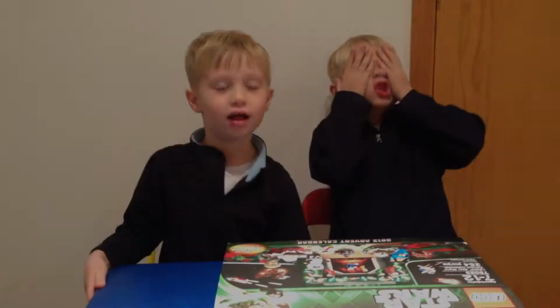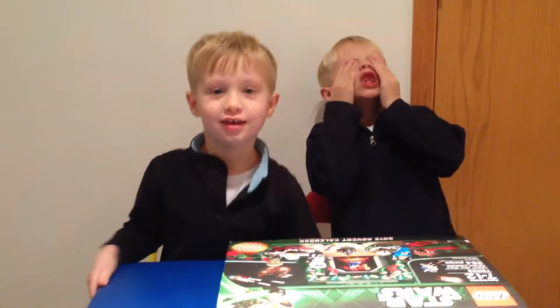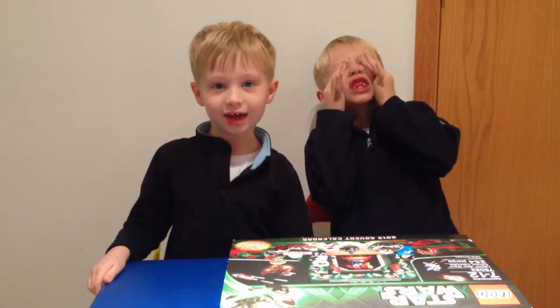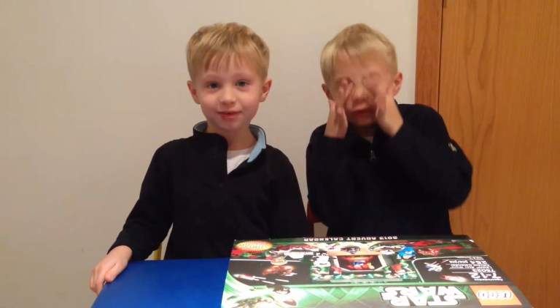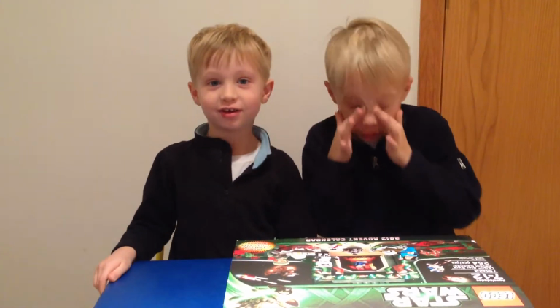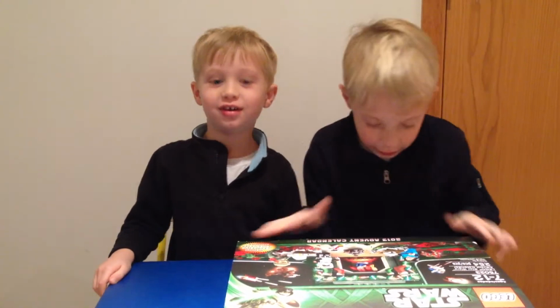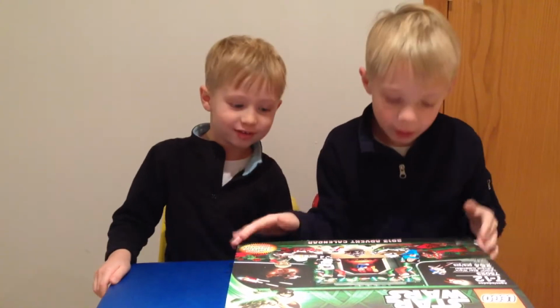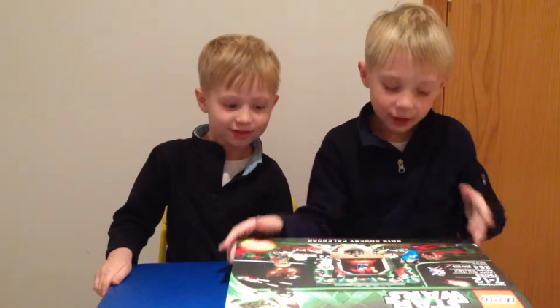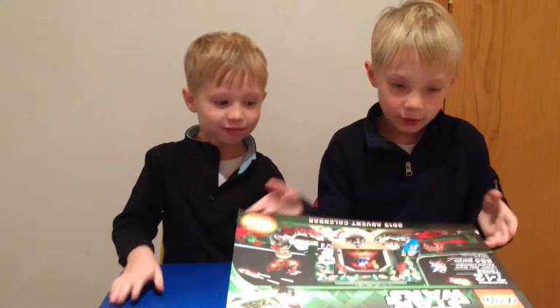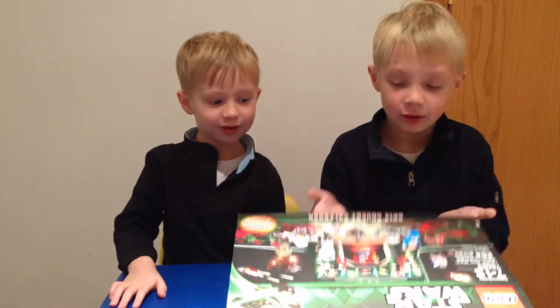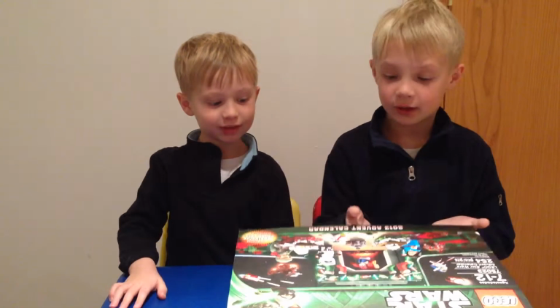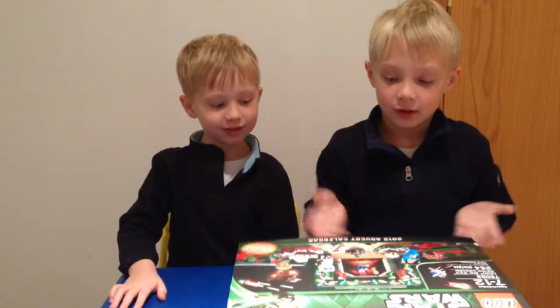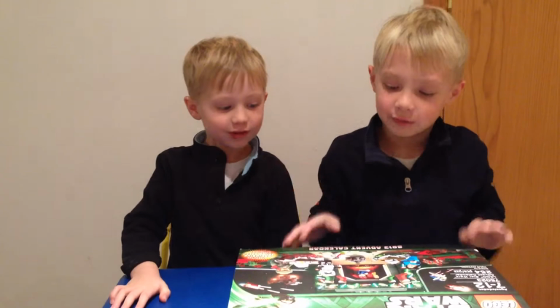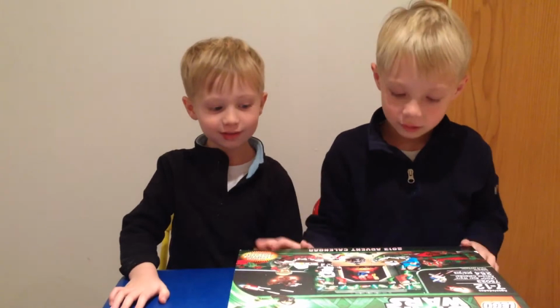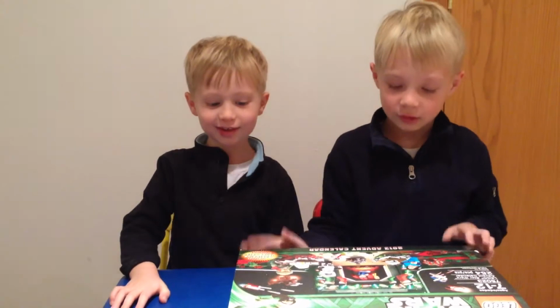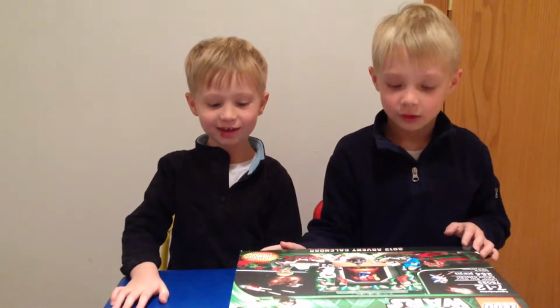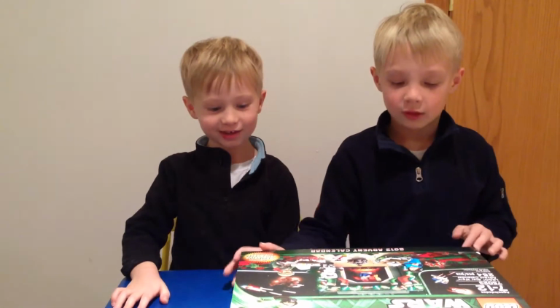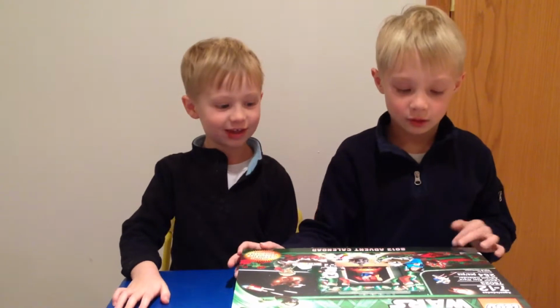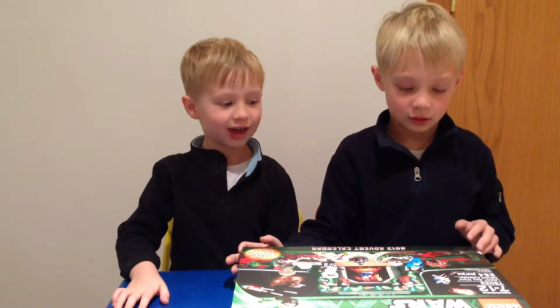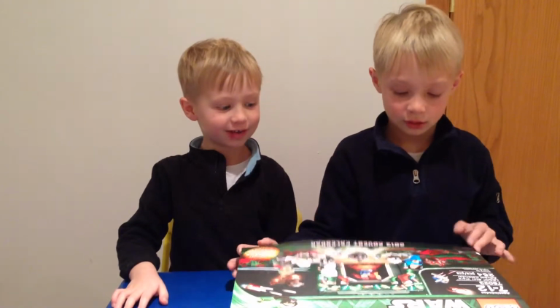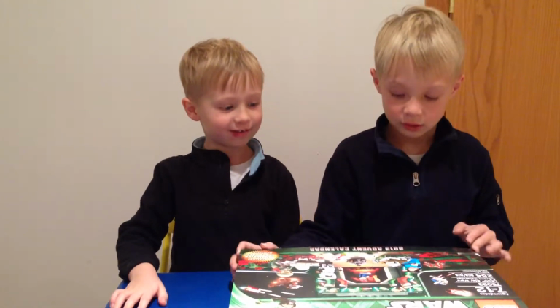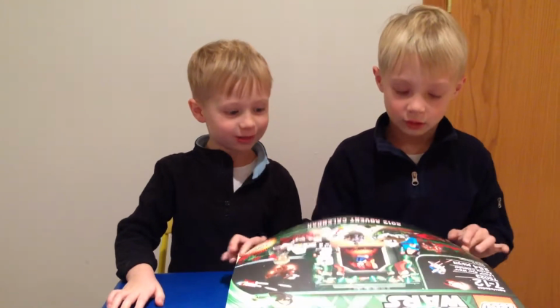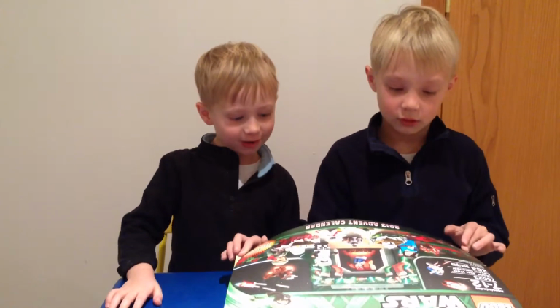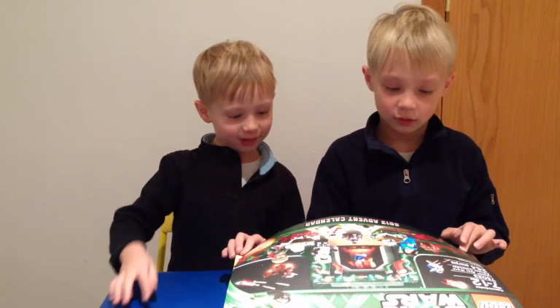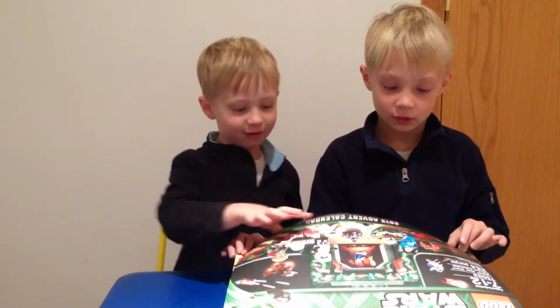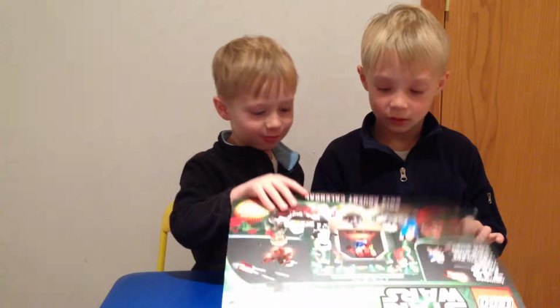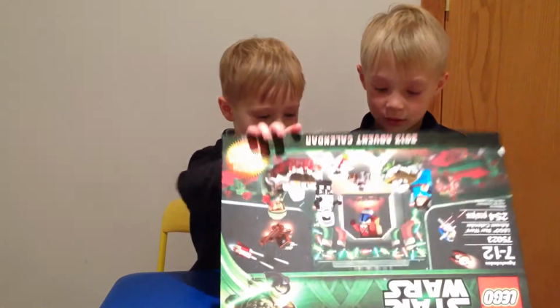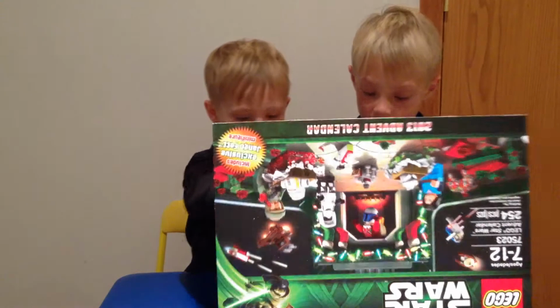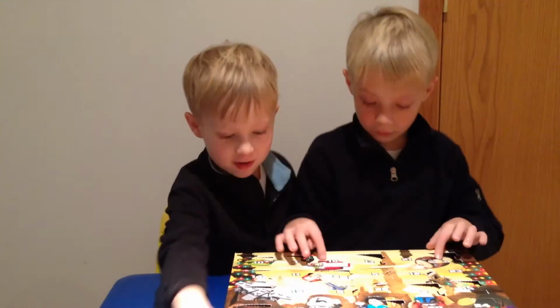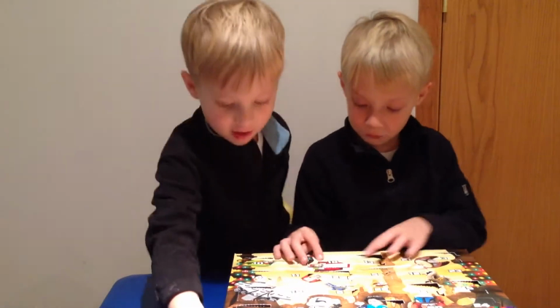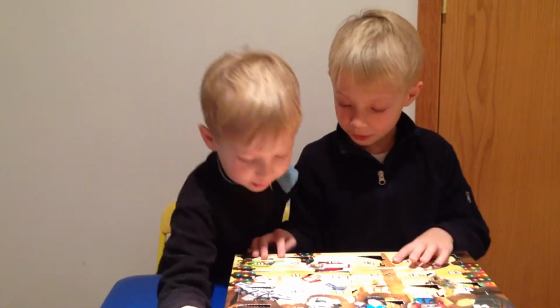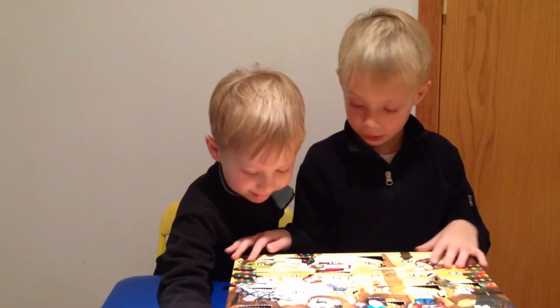Hi, I'm Parker. And I'm Landon. We're going to be showing you the 2013 Advent Calendar Star Wars set. We're doing number 16.